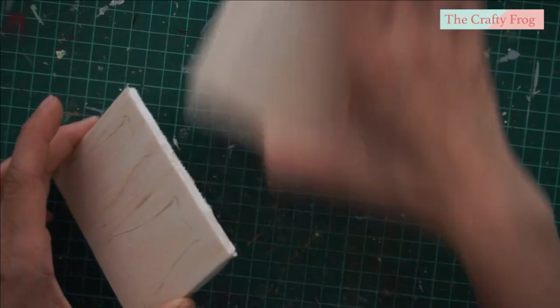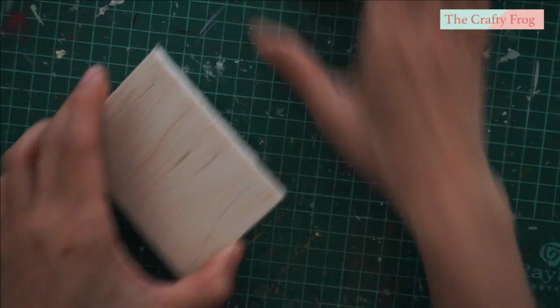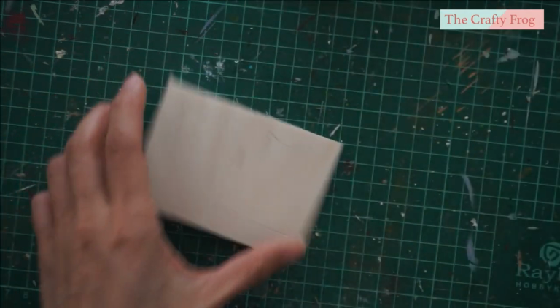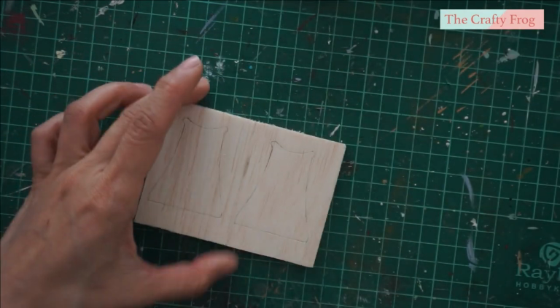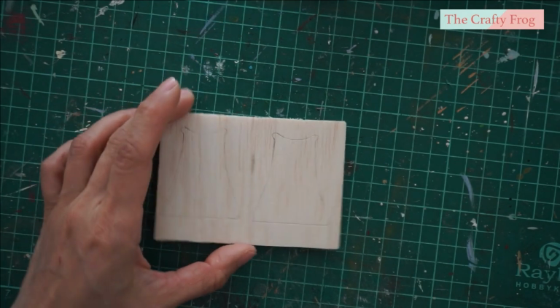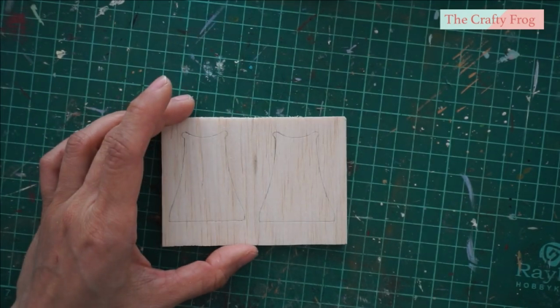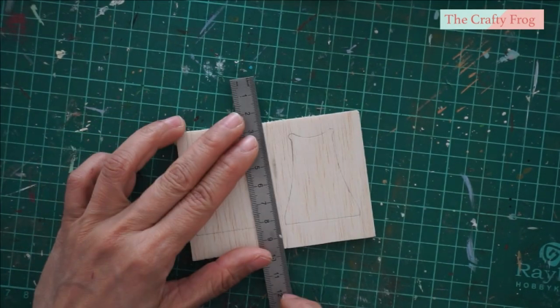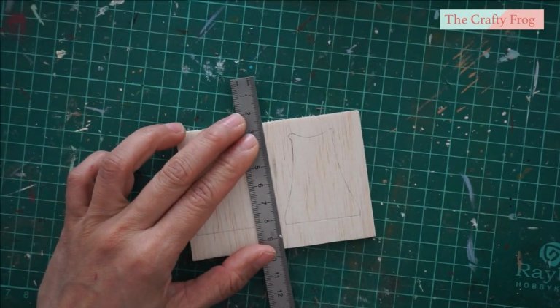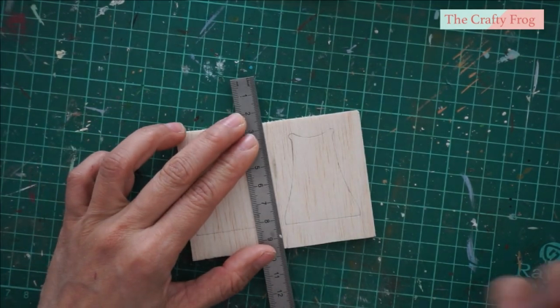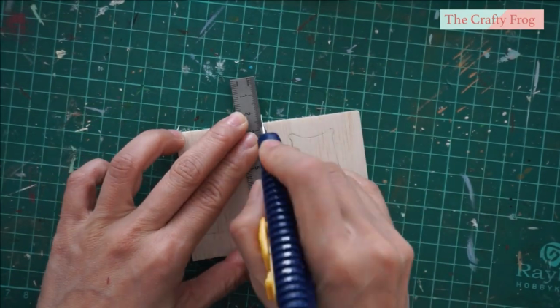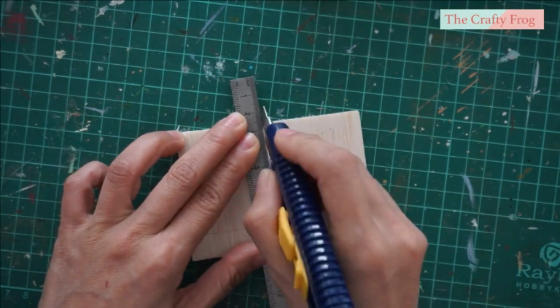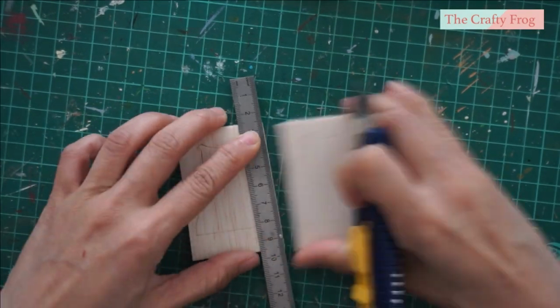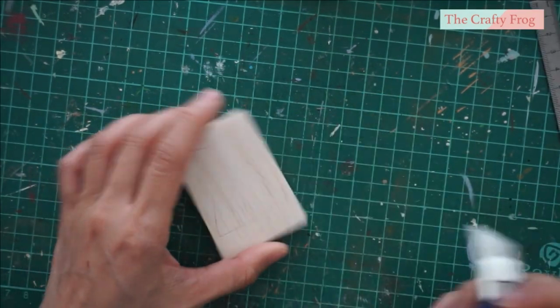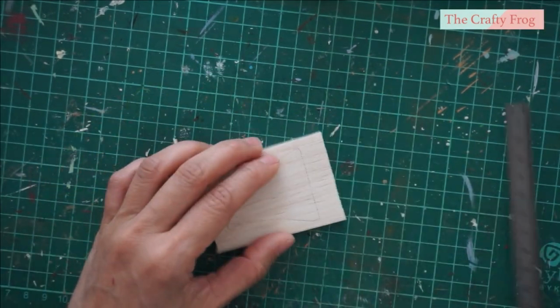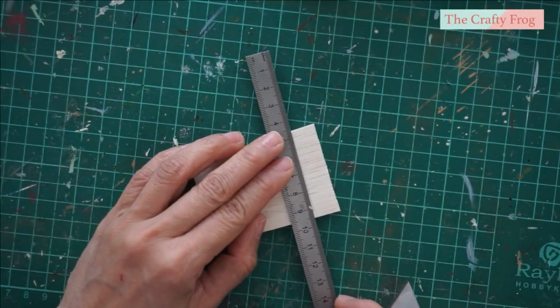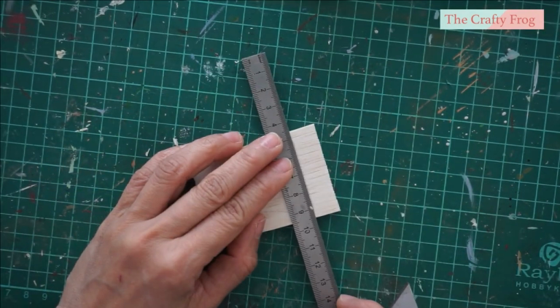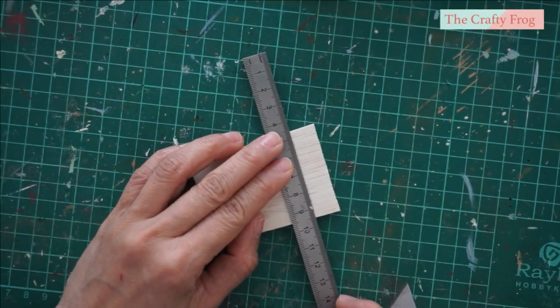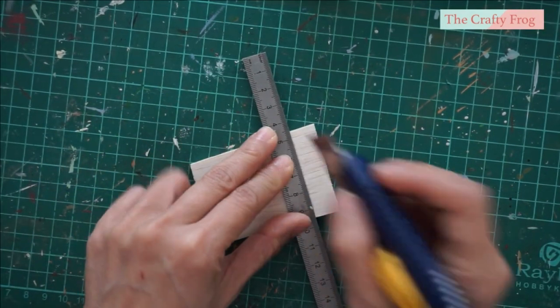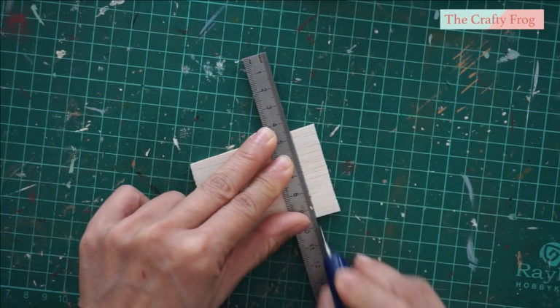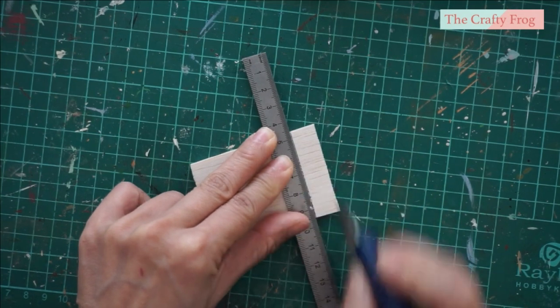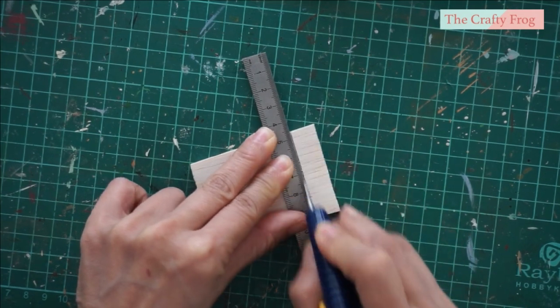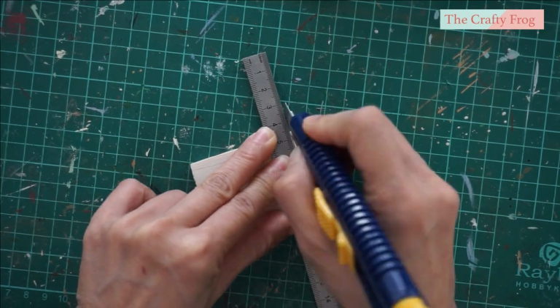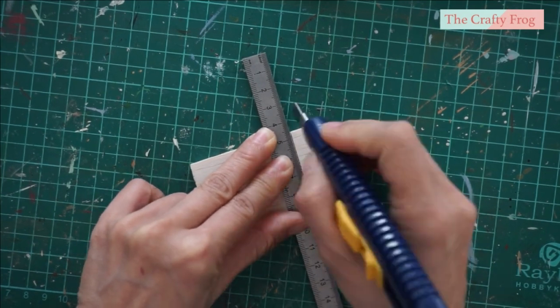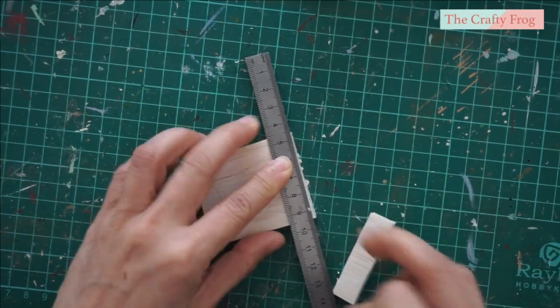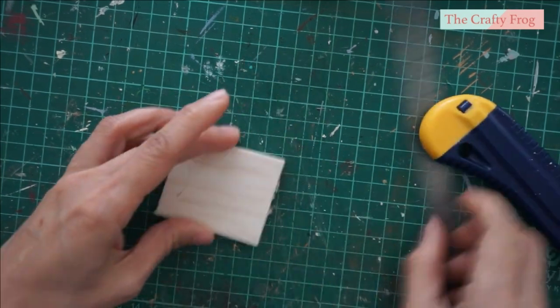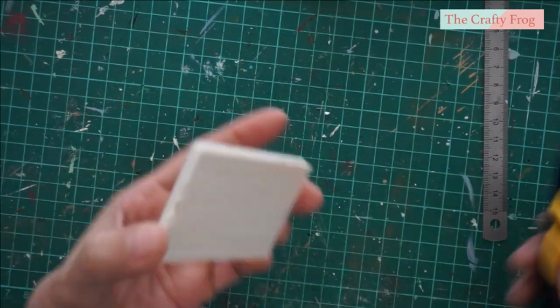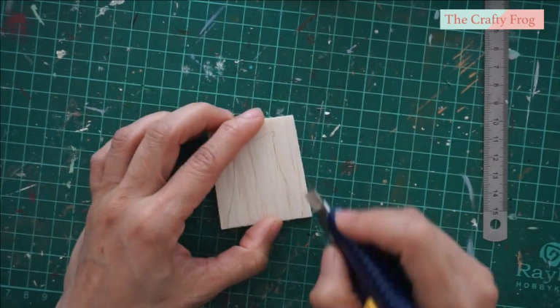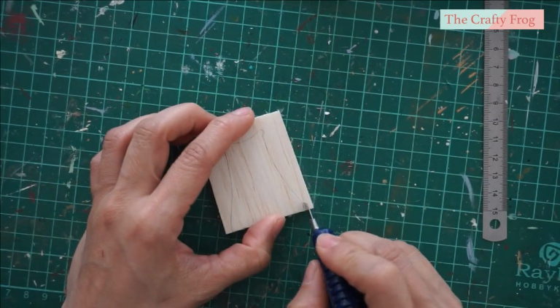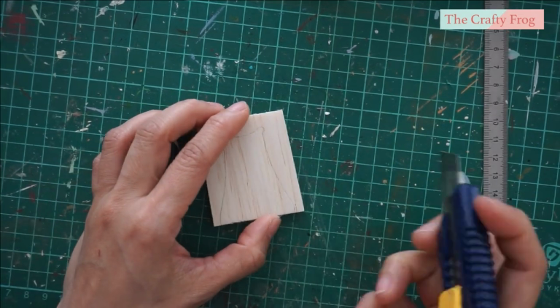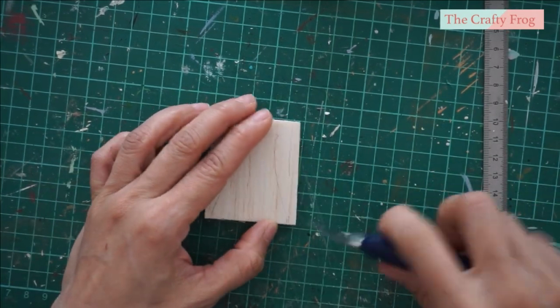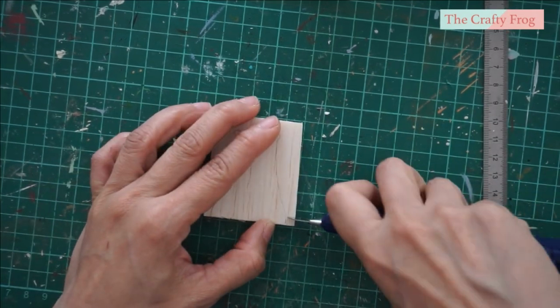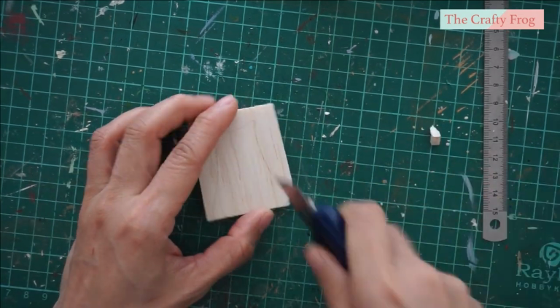Next, cut and shape the craft wood. I am using balsa wood here so it is pretty easy to cut and shape using an exacto knife. Make sure to trim as close as you can to the pencil markings.